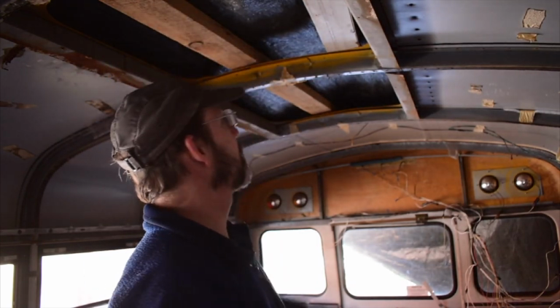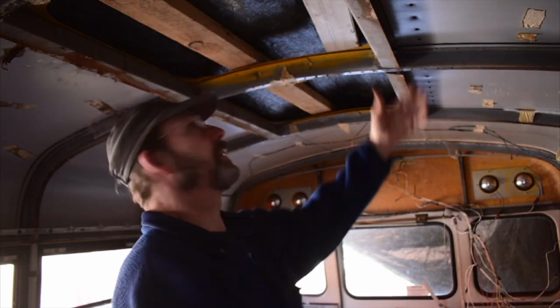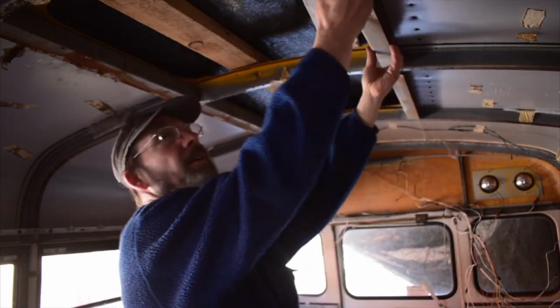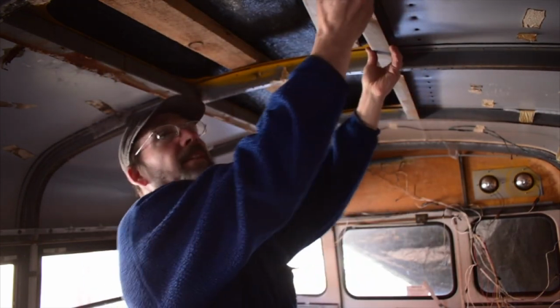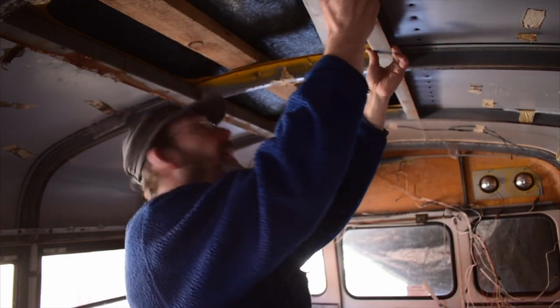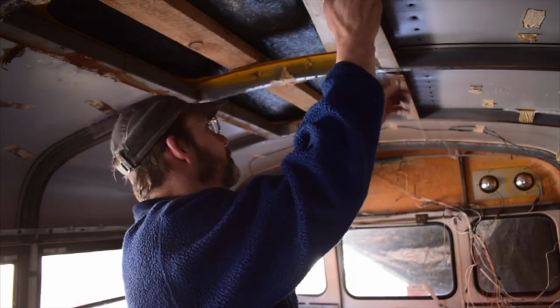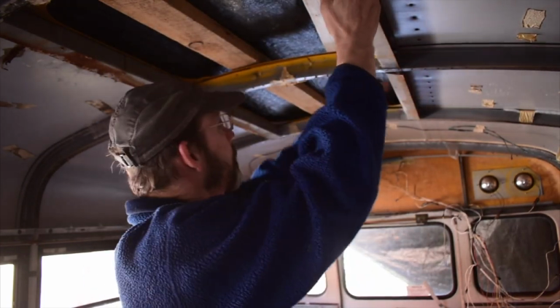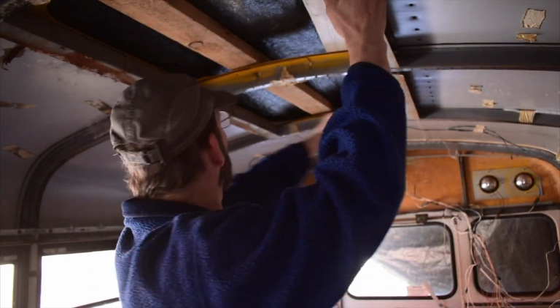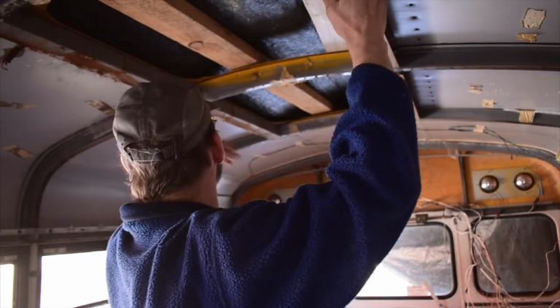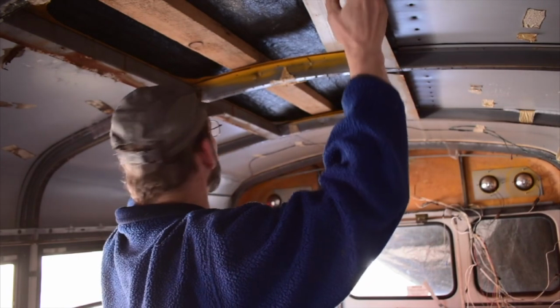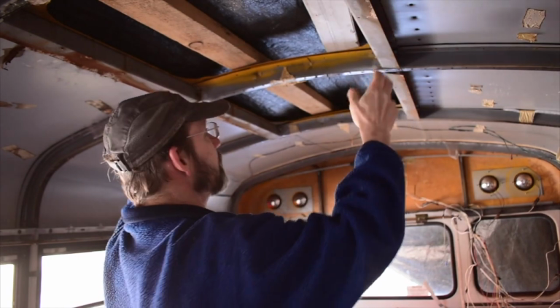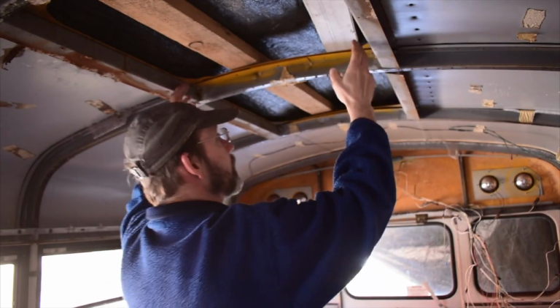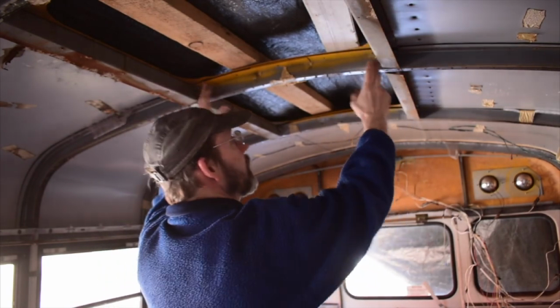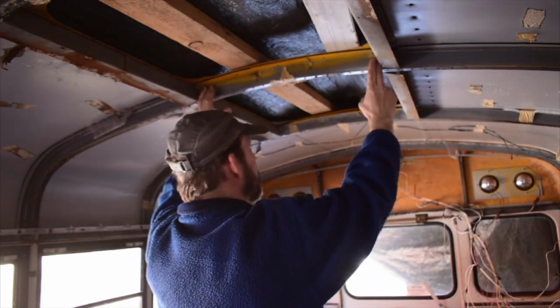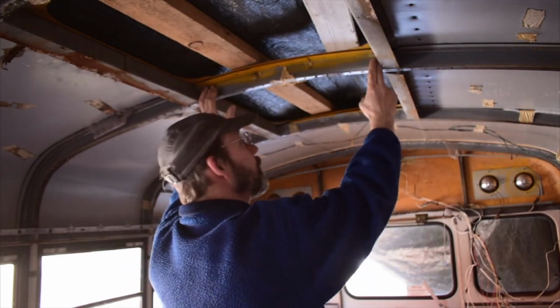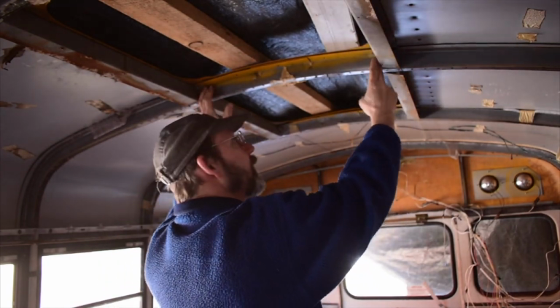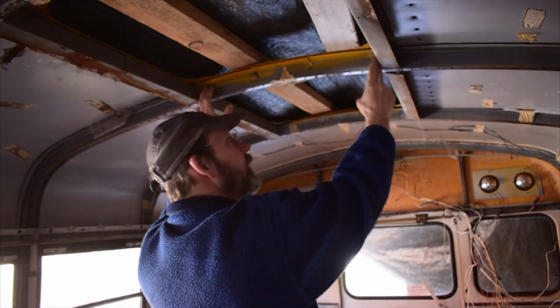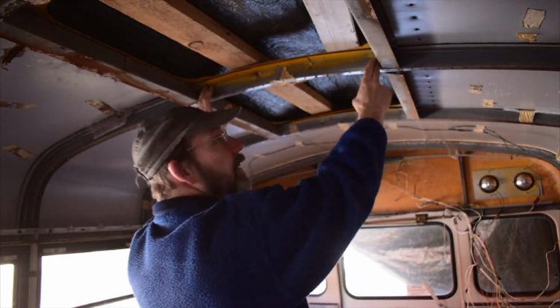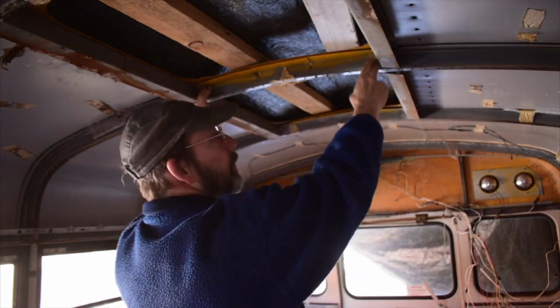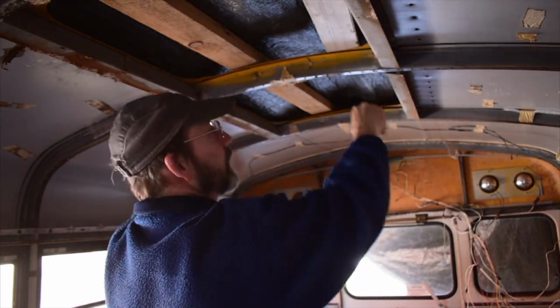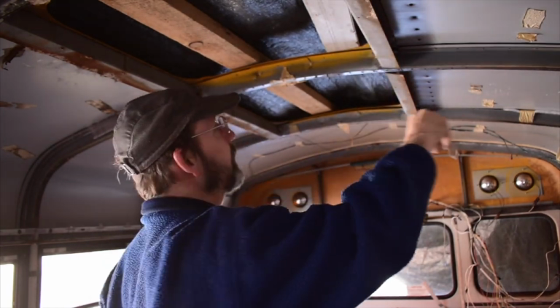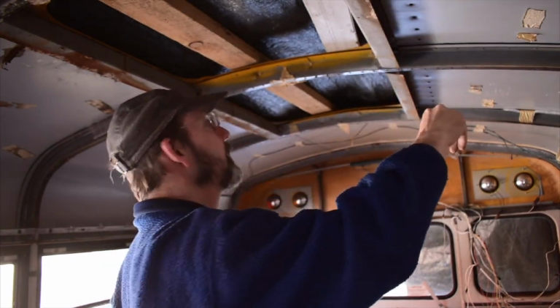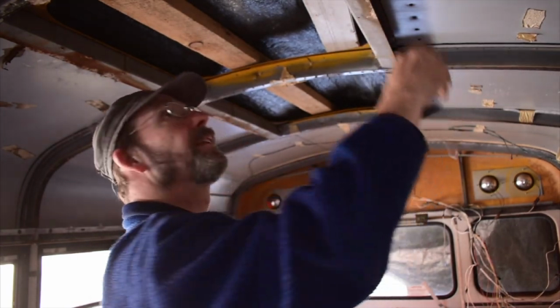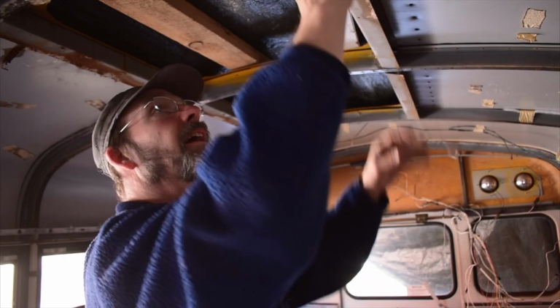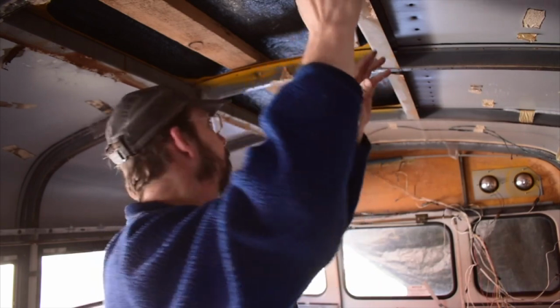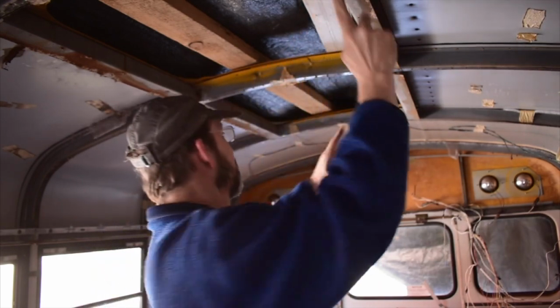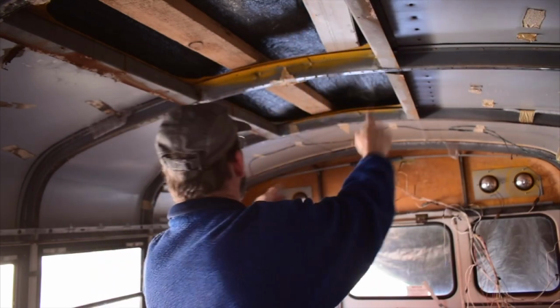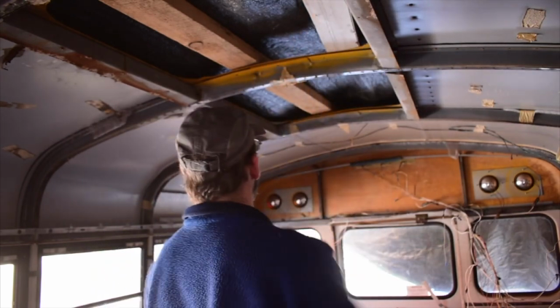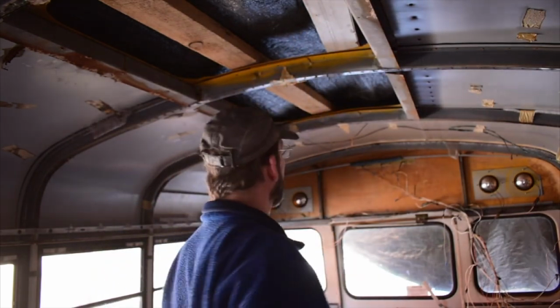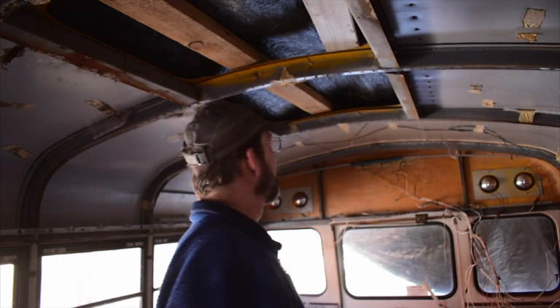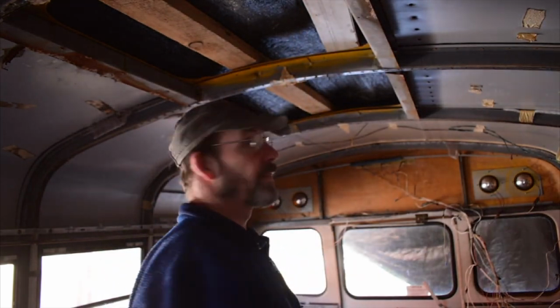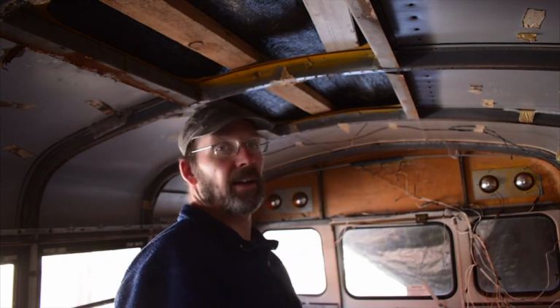I'm going to cut these out, mark them, cut this middle rib right there, and then weld in the angle iron on the sides.